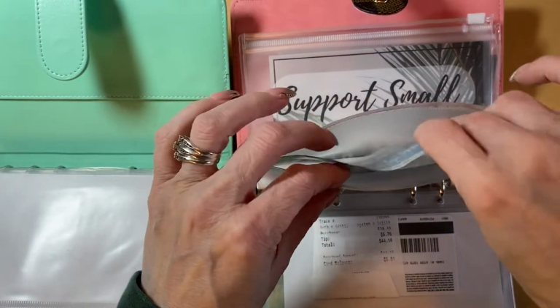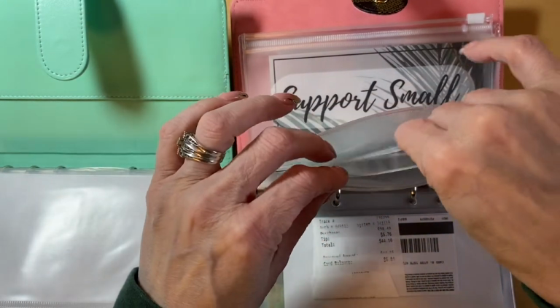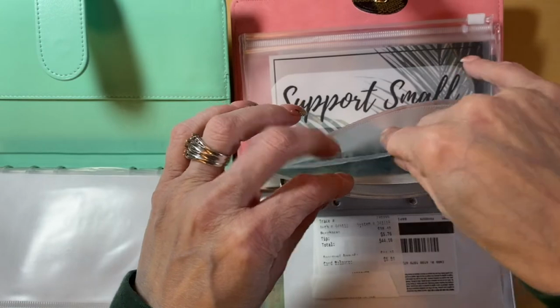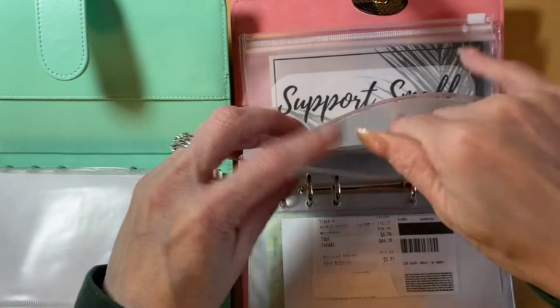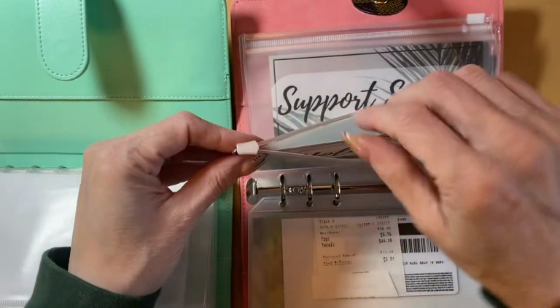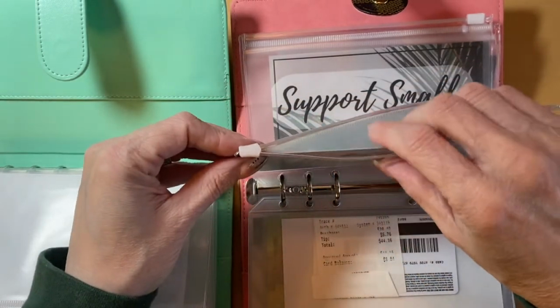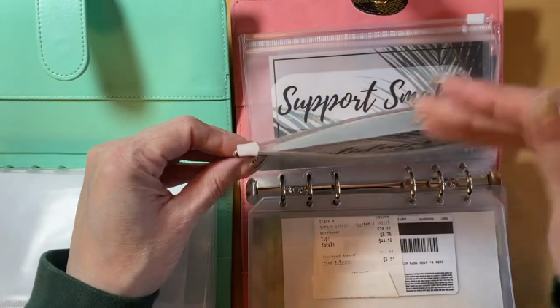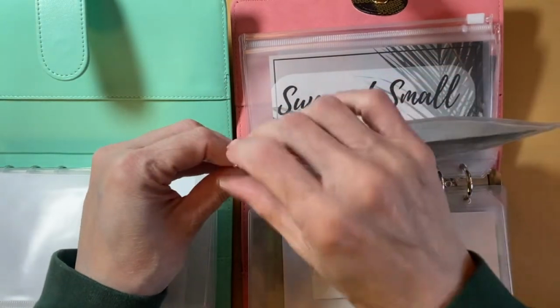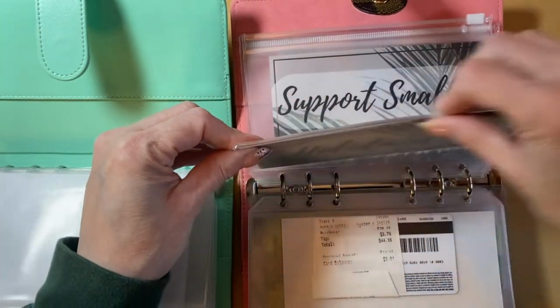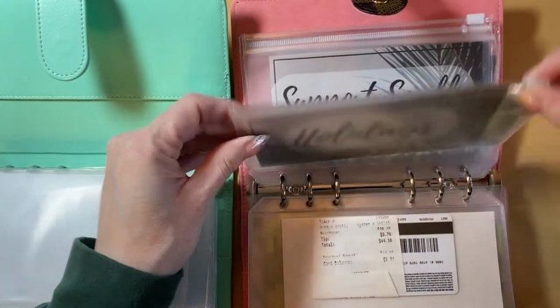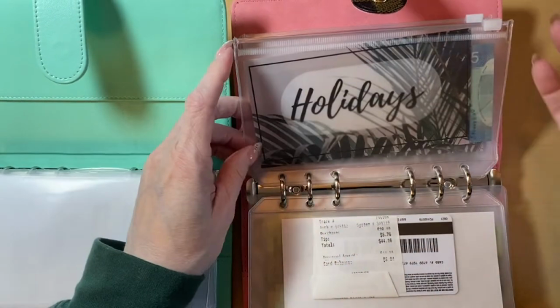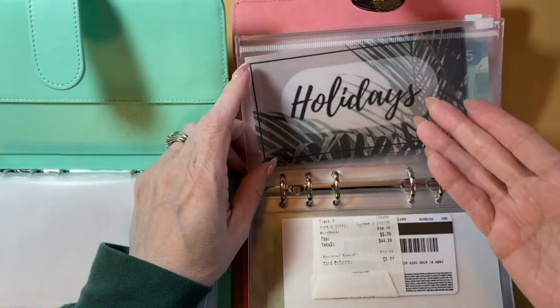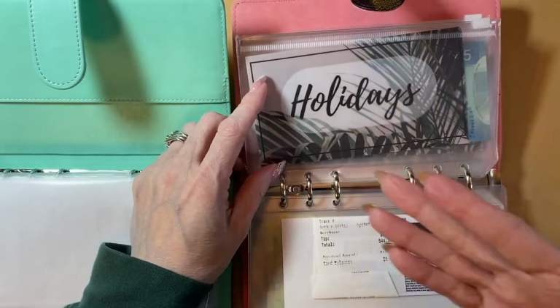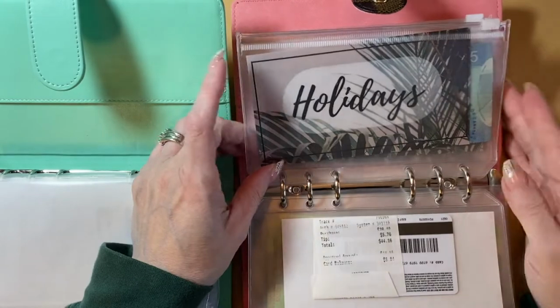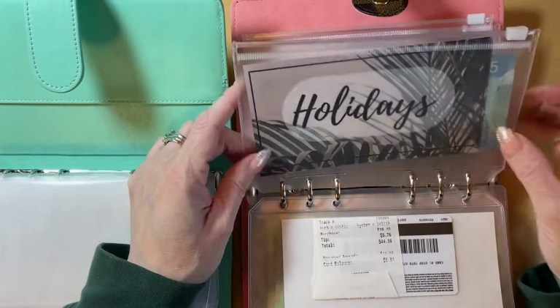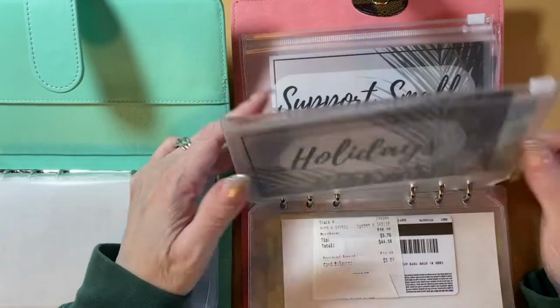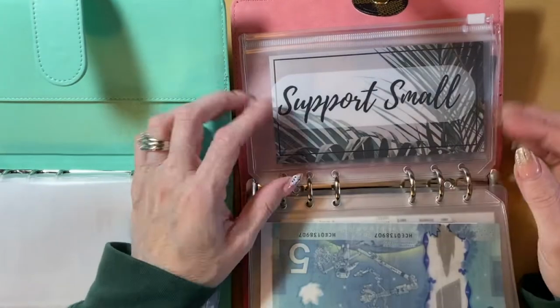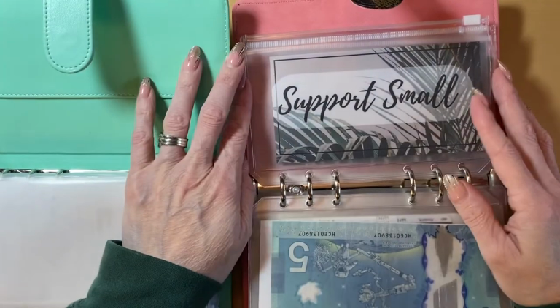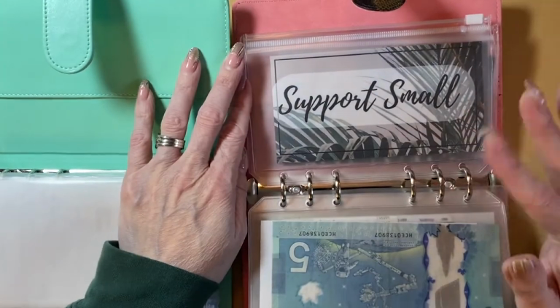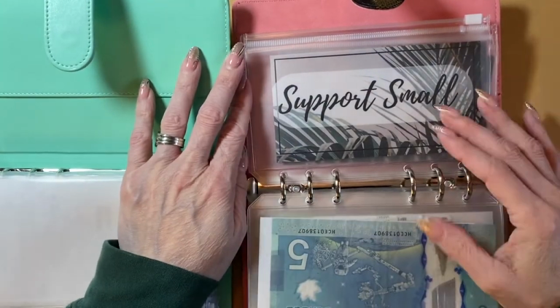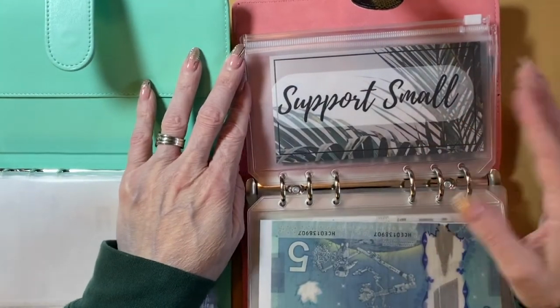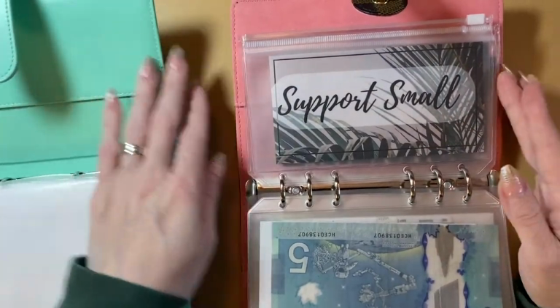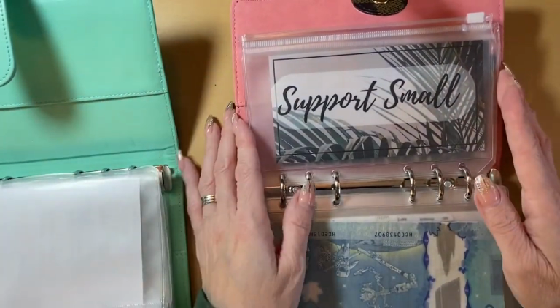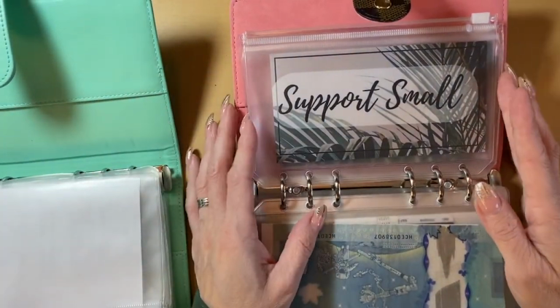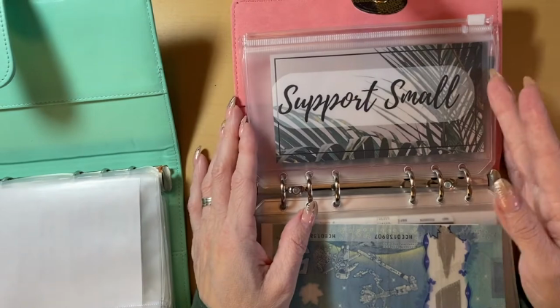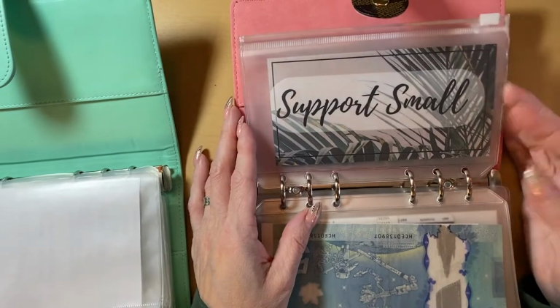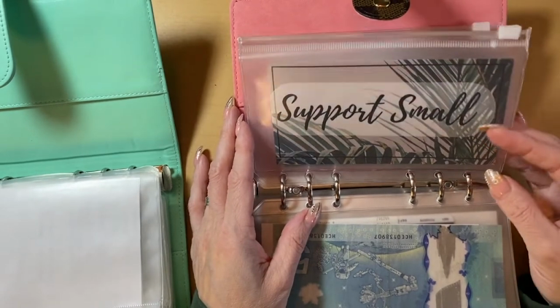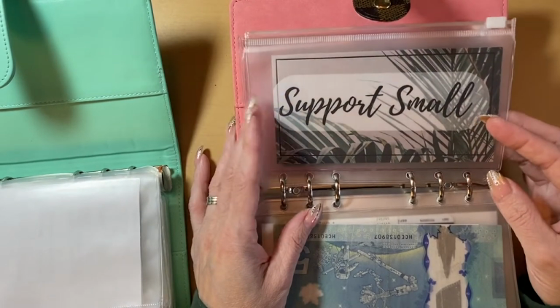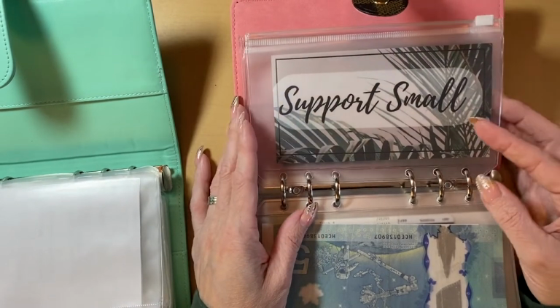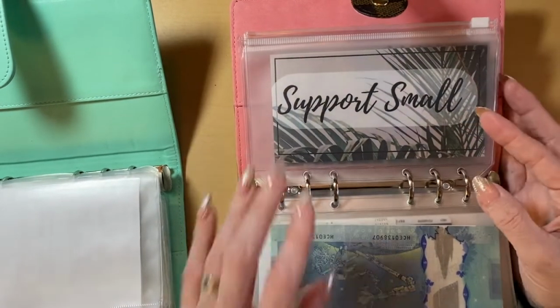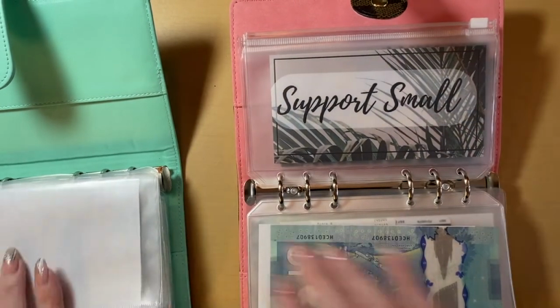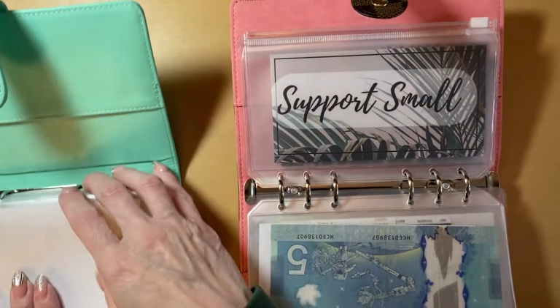I do appreciate any sort of support that I receive within my small business on Etsy. It is definitely hard to create an income from that, and it is a lot of work to create all of the homemade products. But I did add a couple of new categories with my short-term sinking funds.